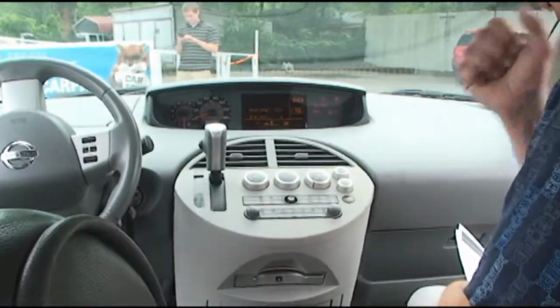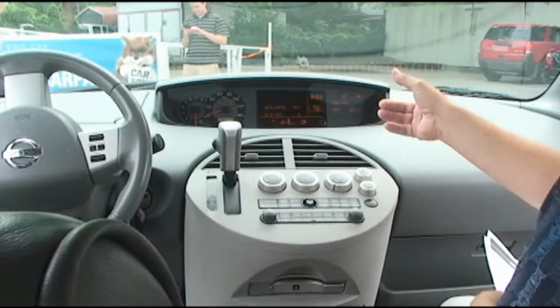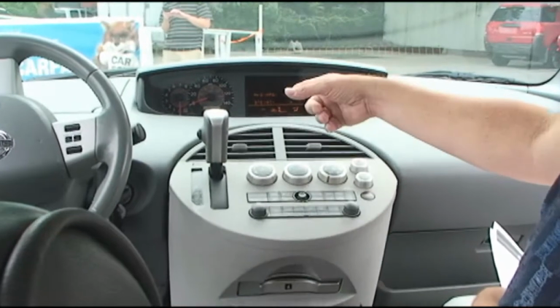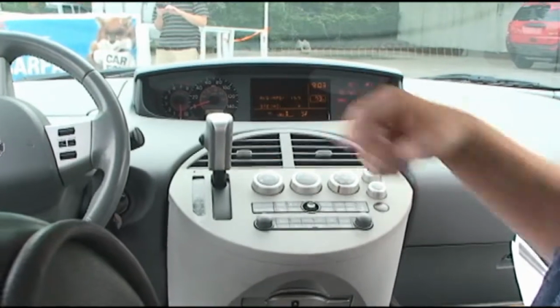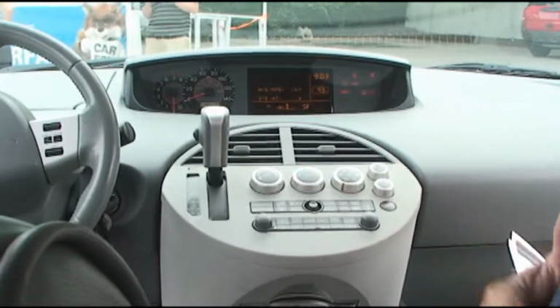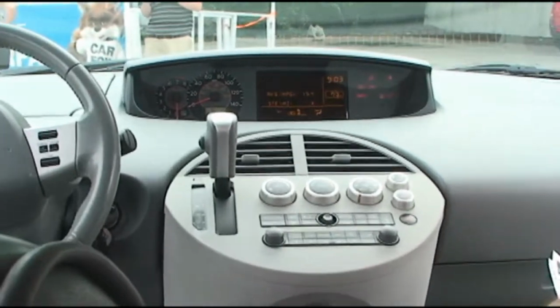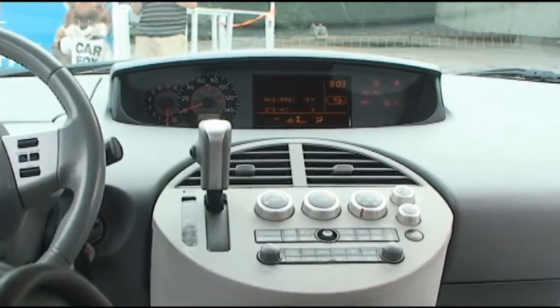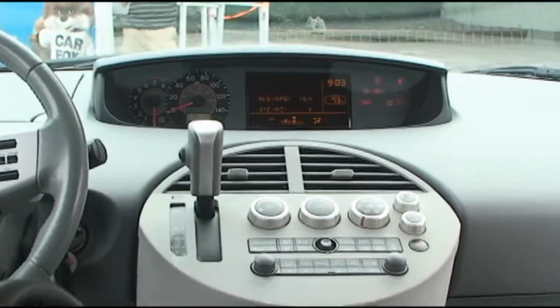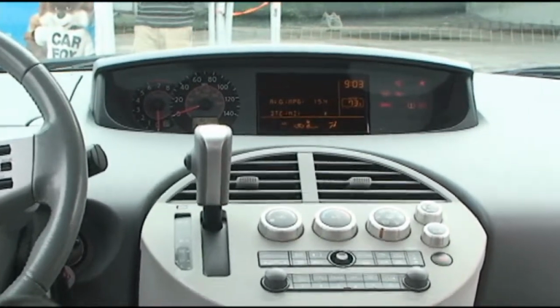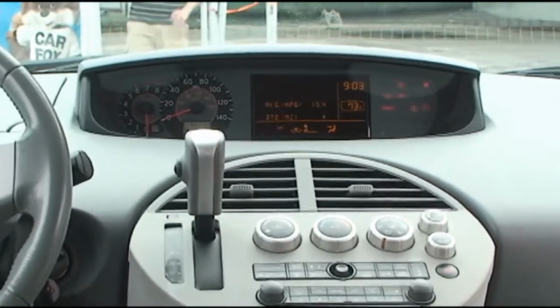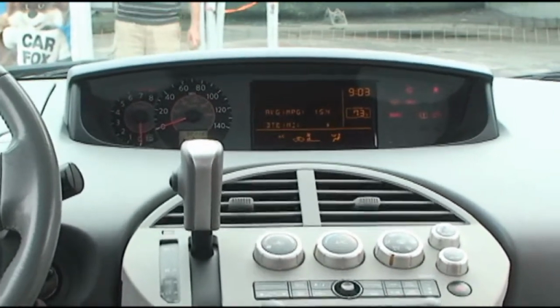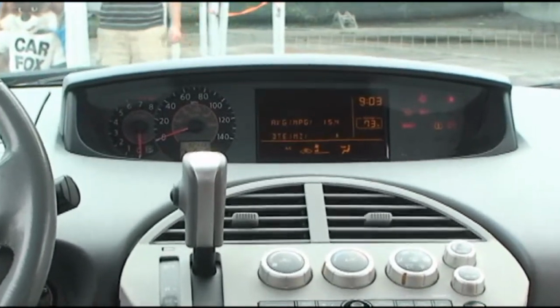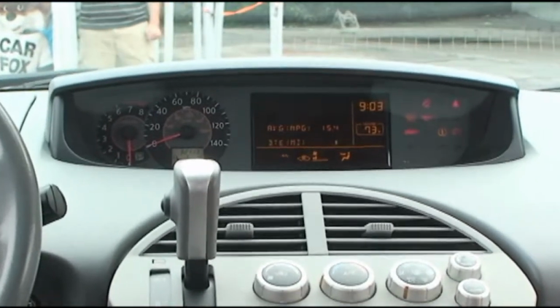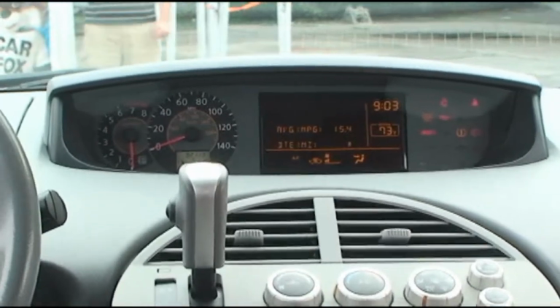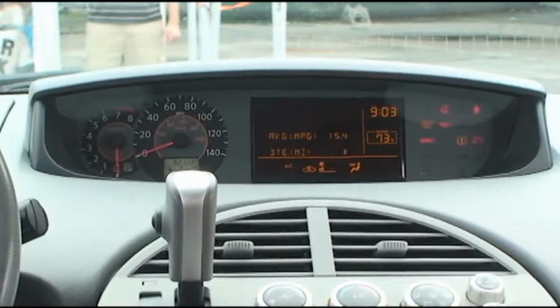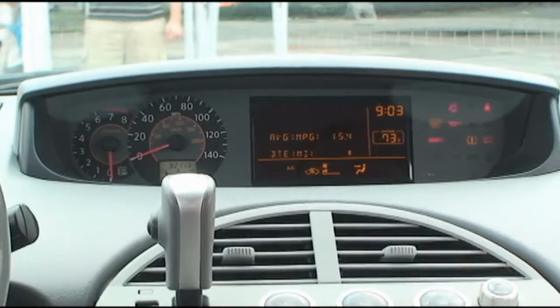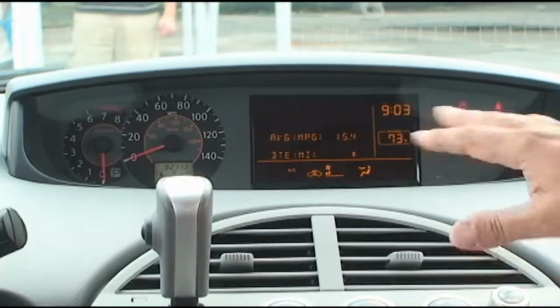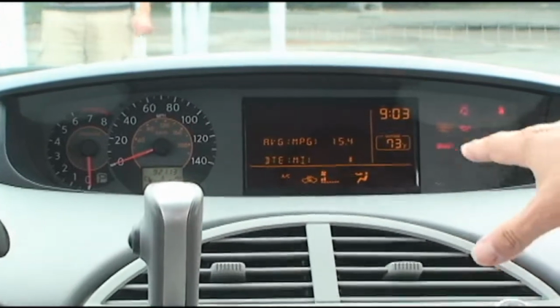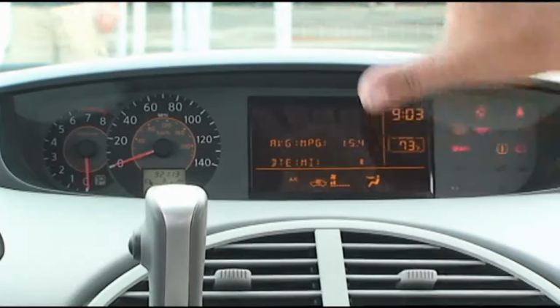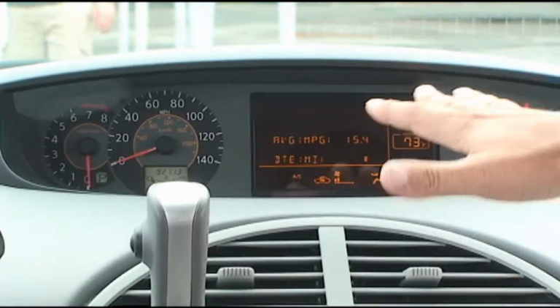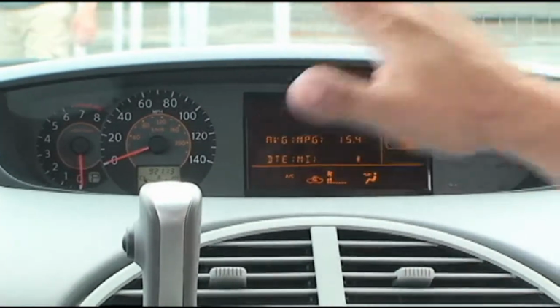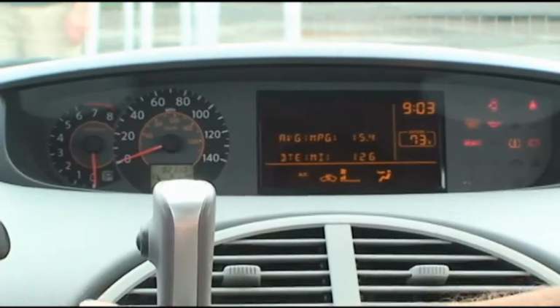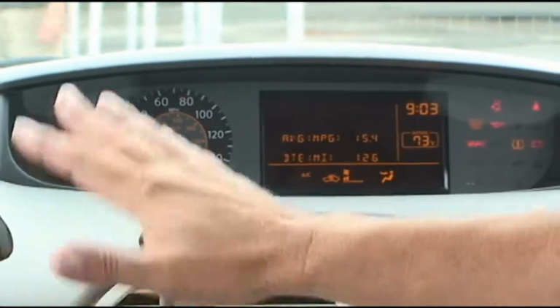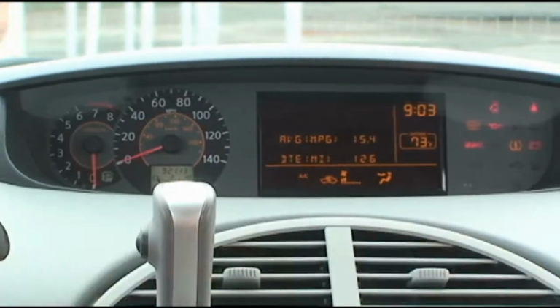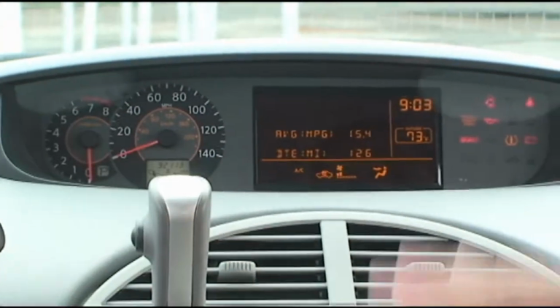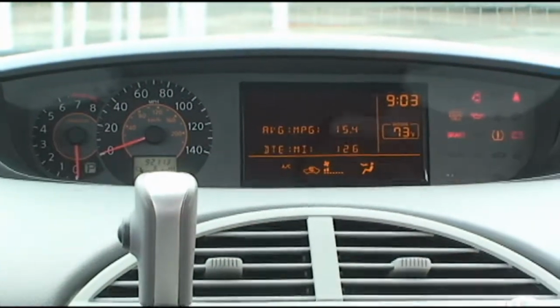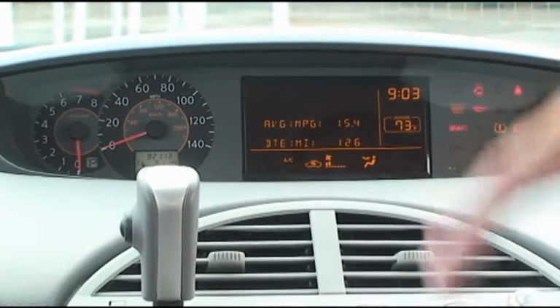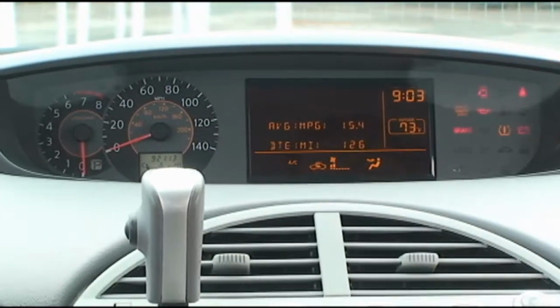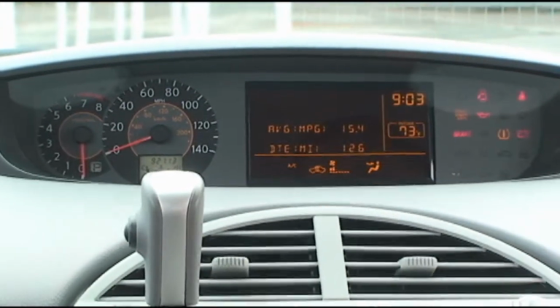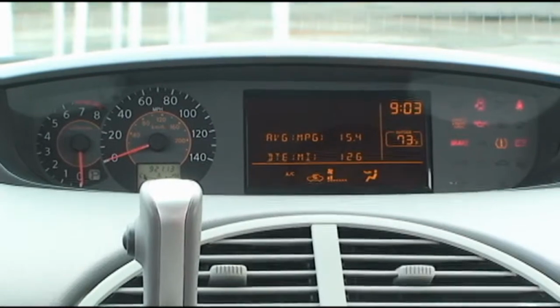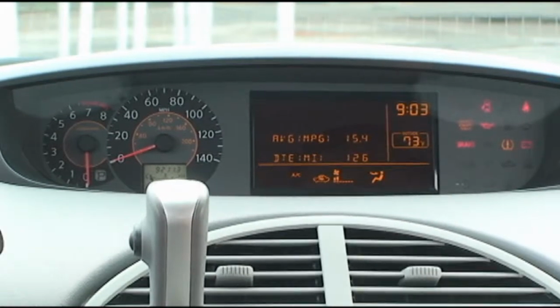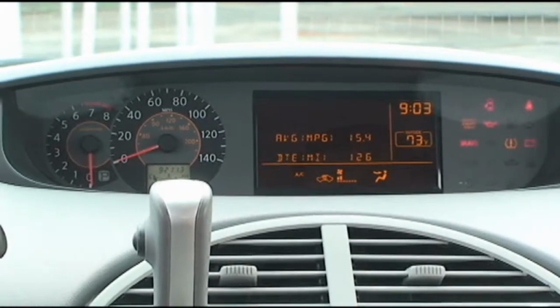Nissan has one of the coolest display panels. It shows the outside temperature, the time, the air conditioning — everything so that you're not having to look down. You can see it as your eyes are up and going down the road.